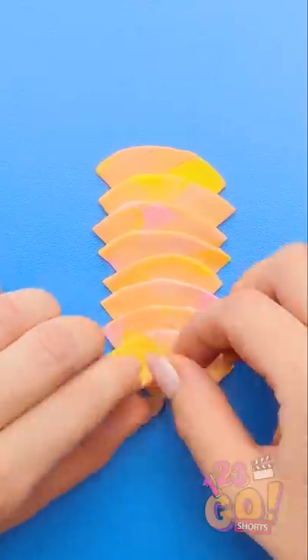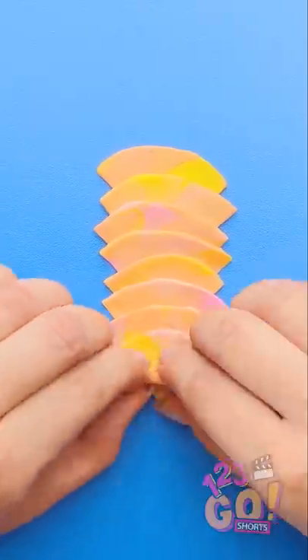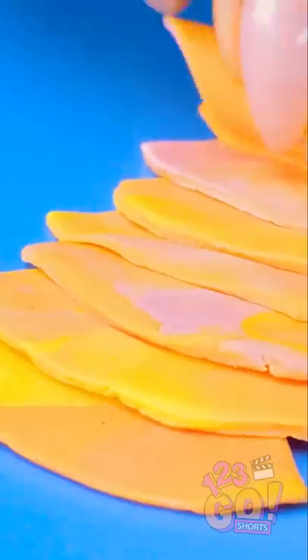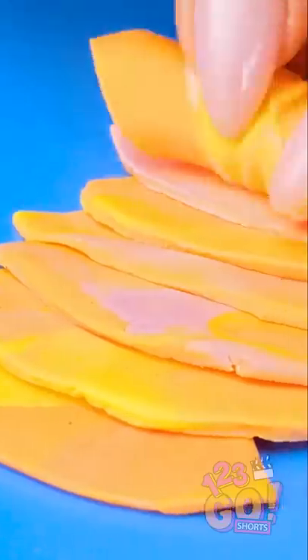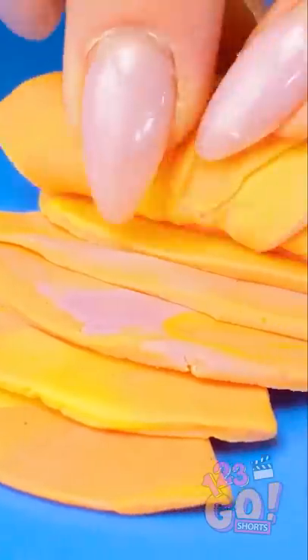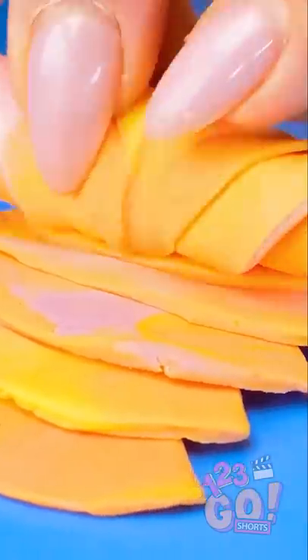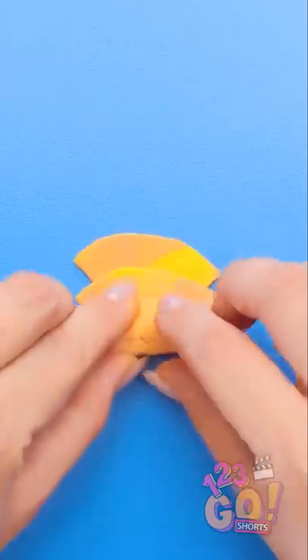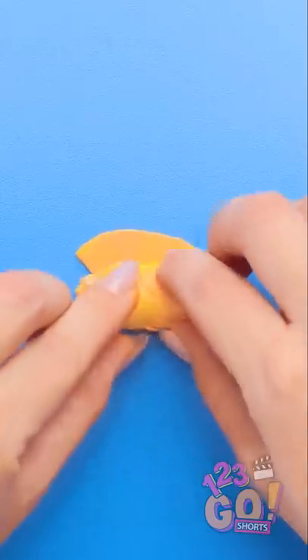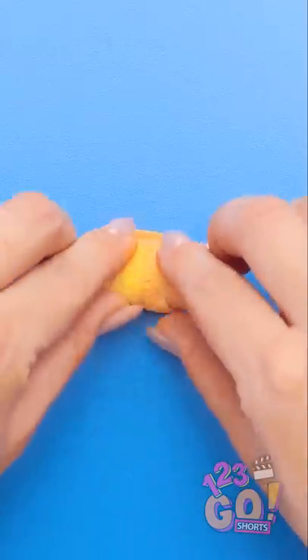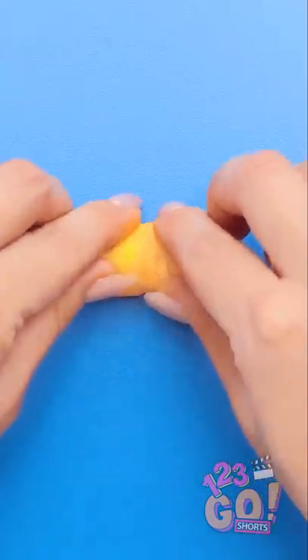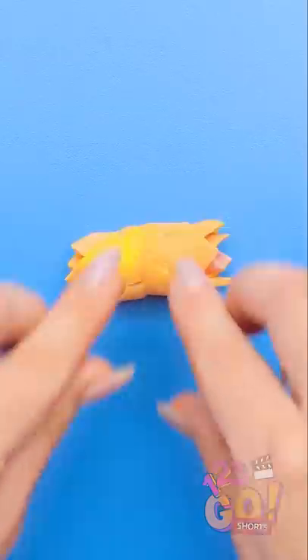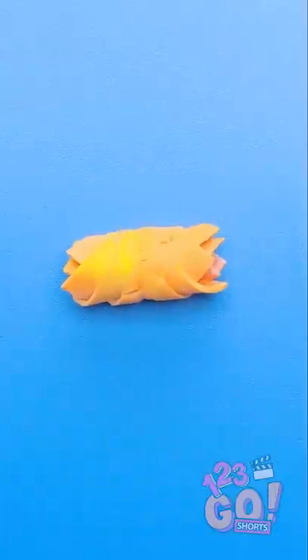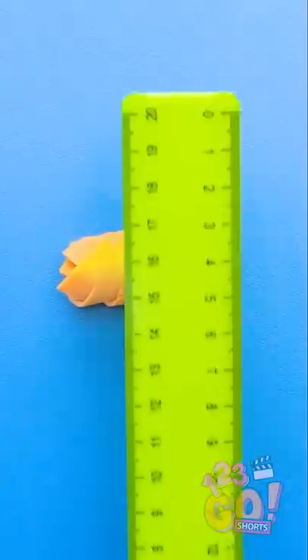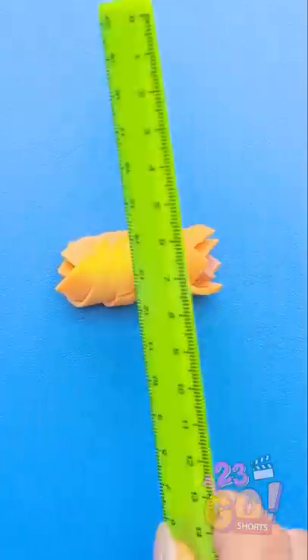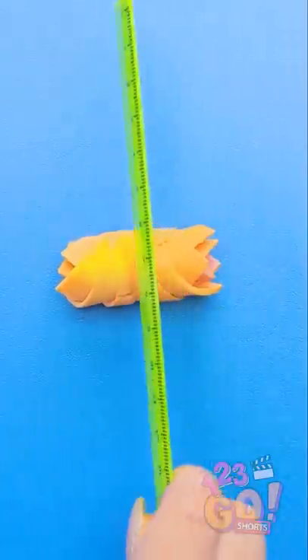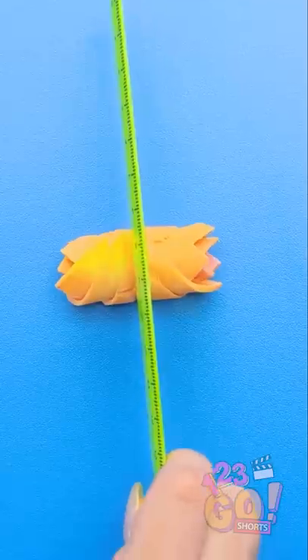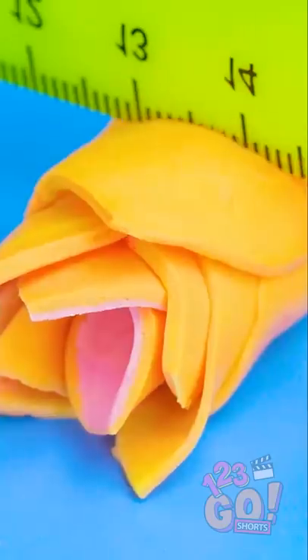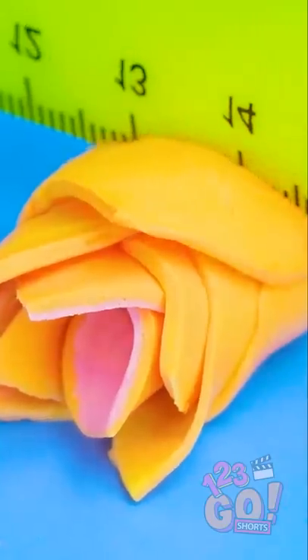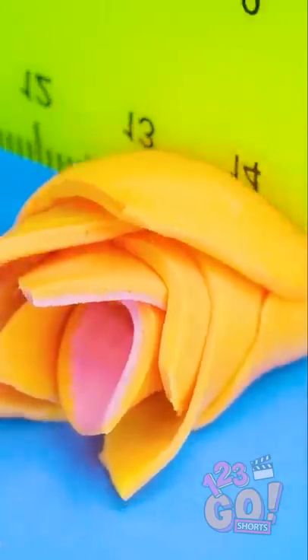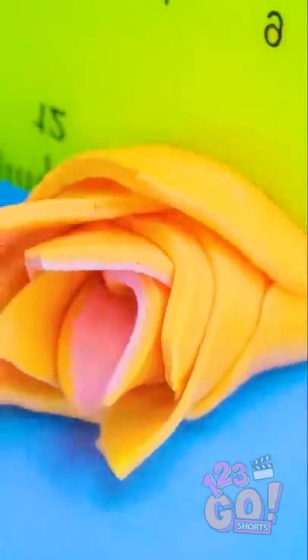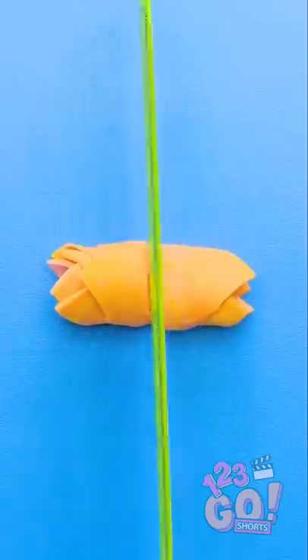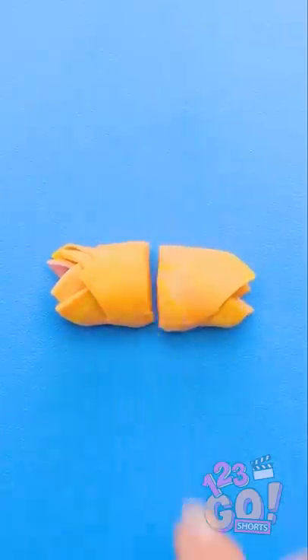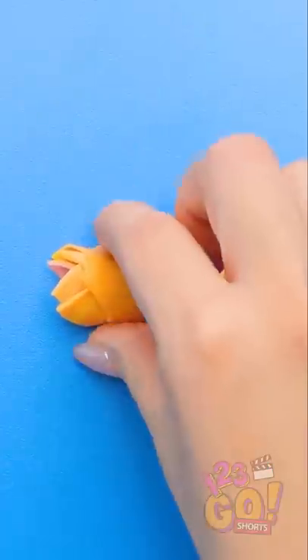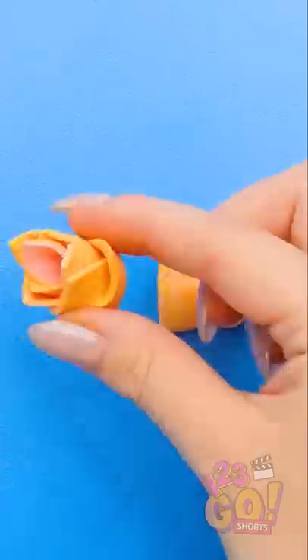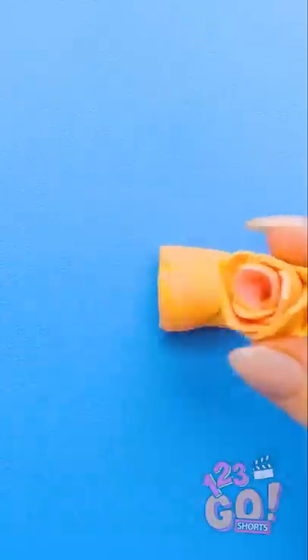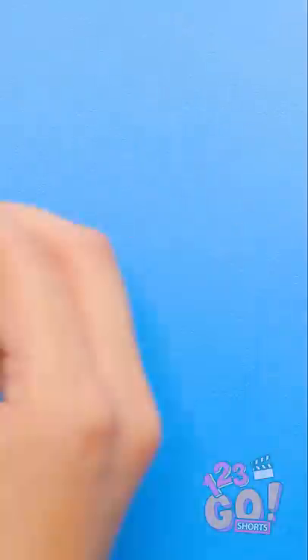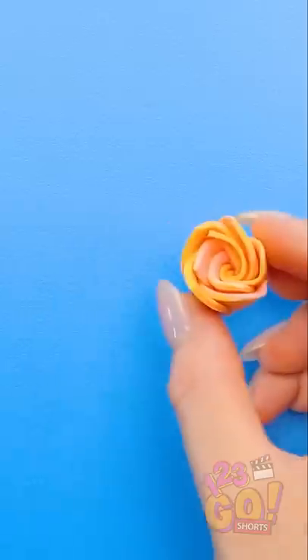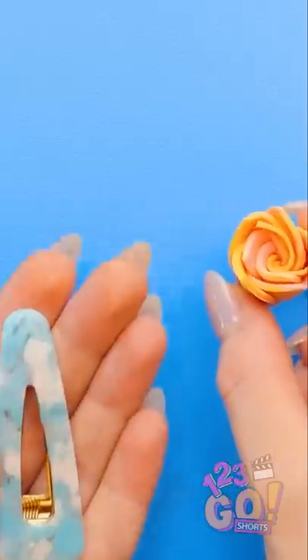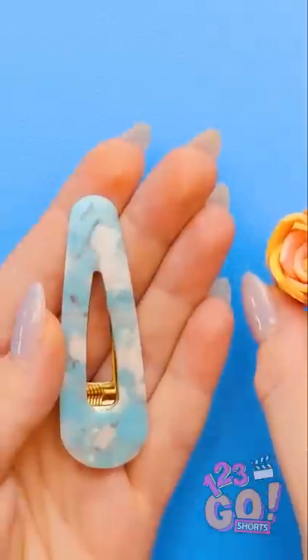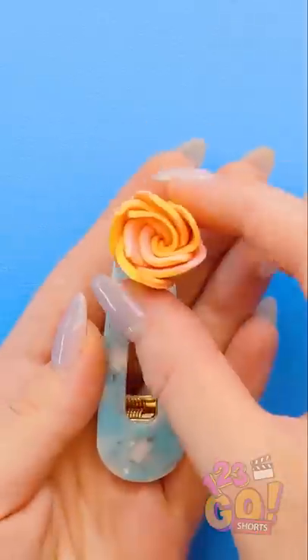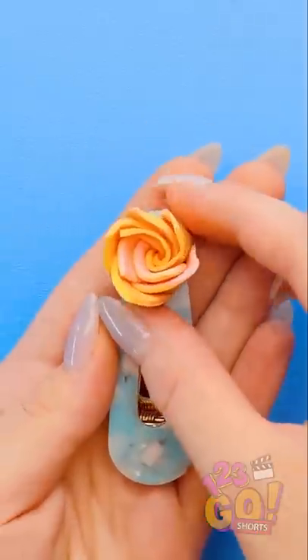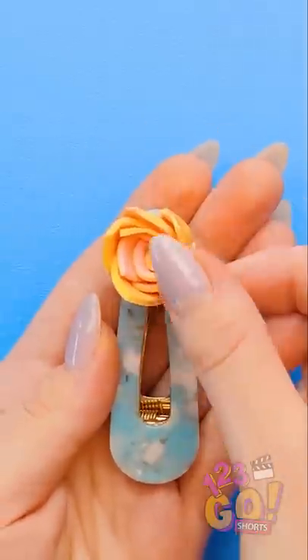Time to roll them all up. Good. Now it's time for the ruler again. I'll cut it right through the middle. Great. Now I'll take one of these pieces to the barrette.